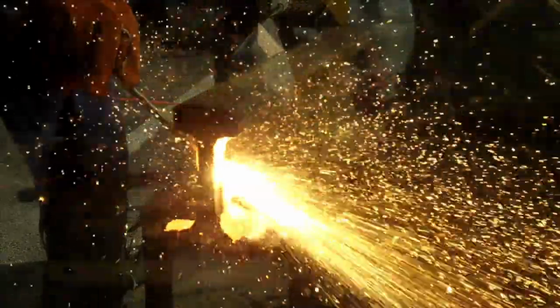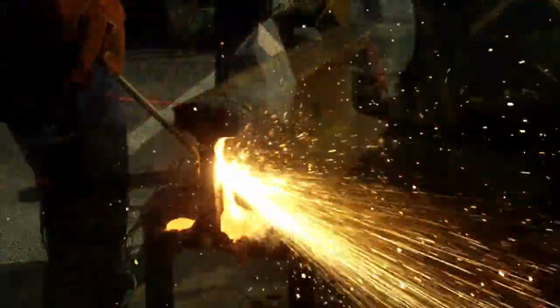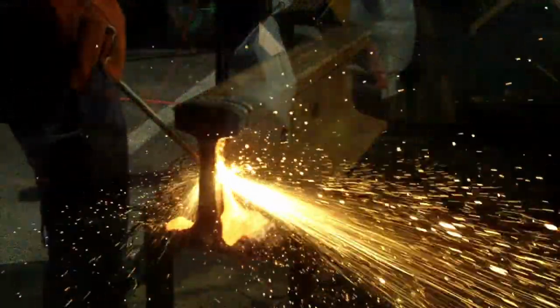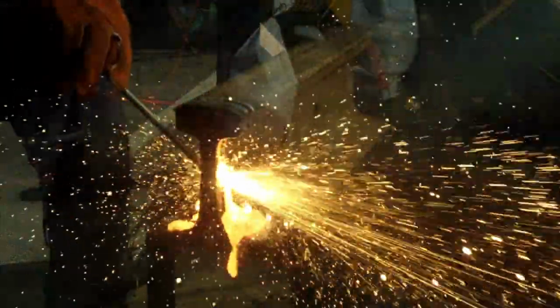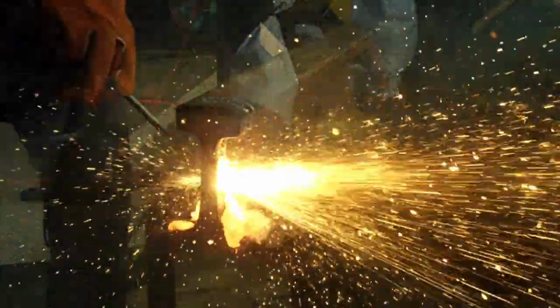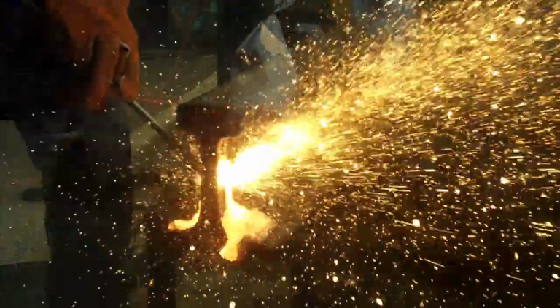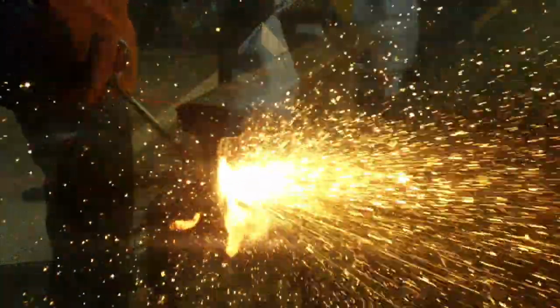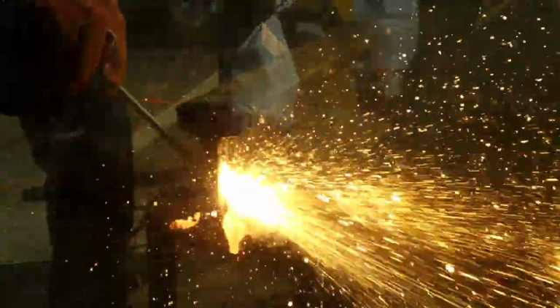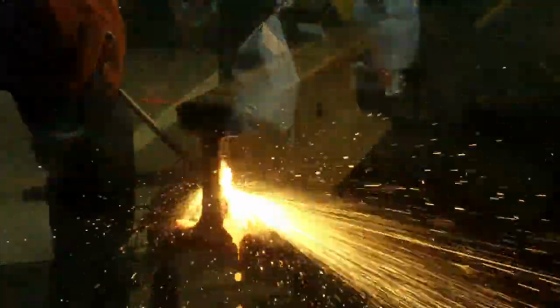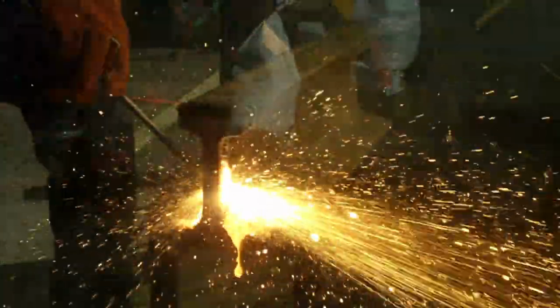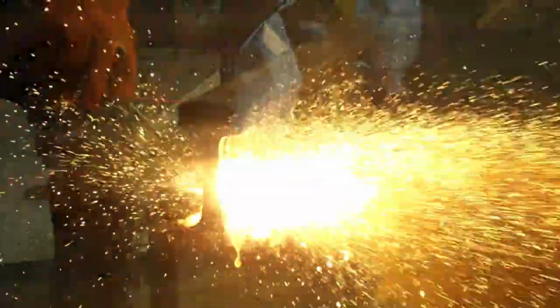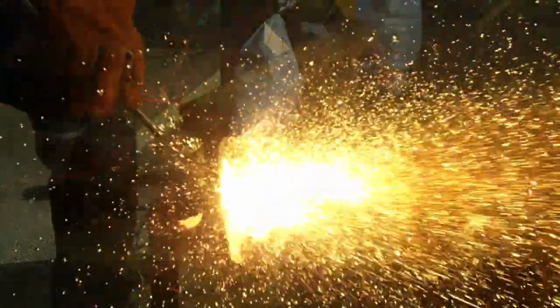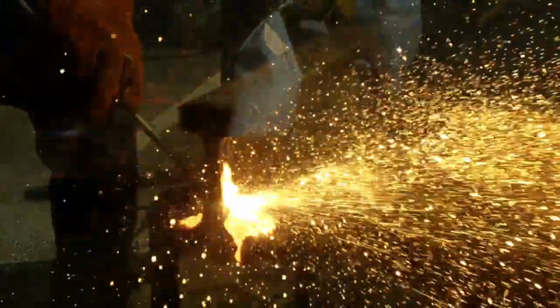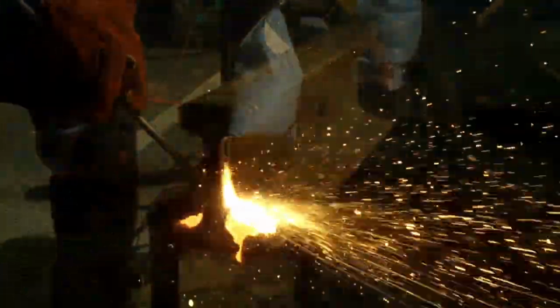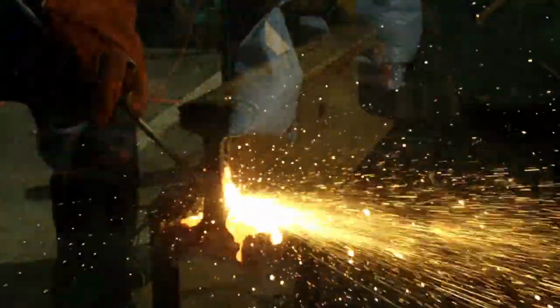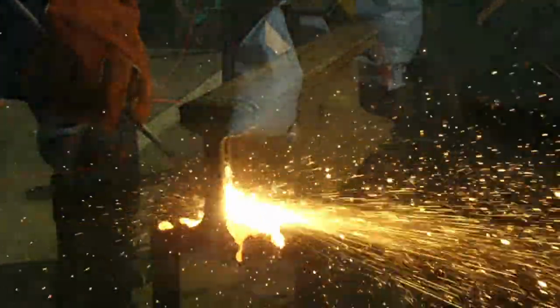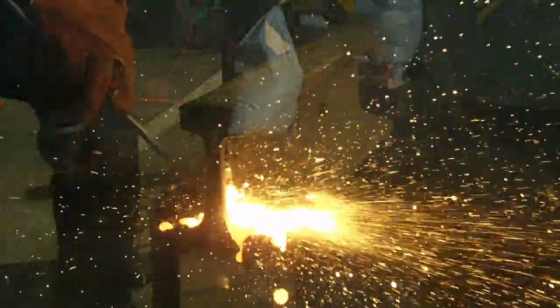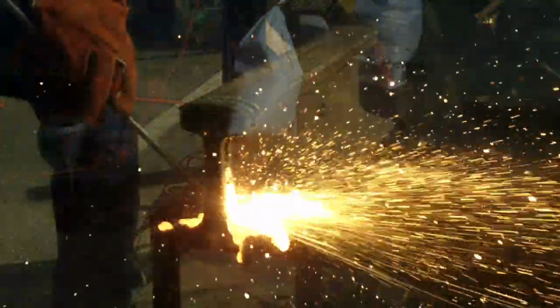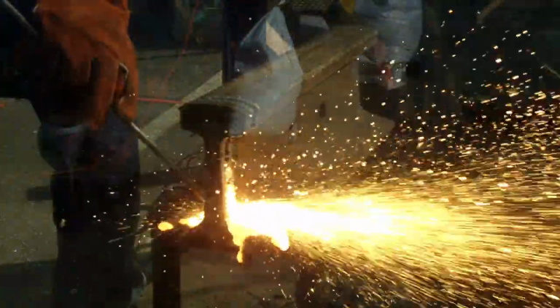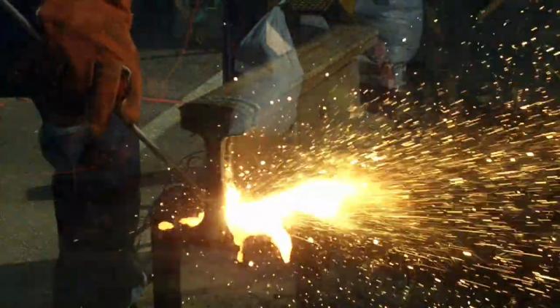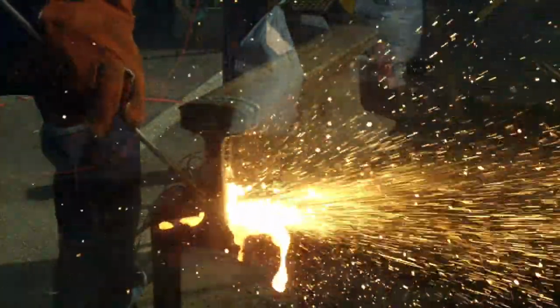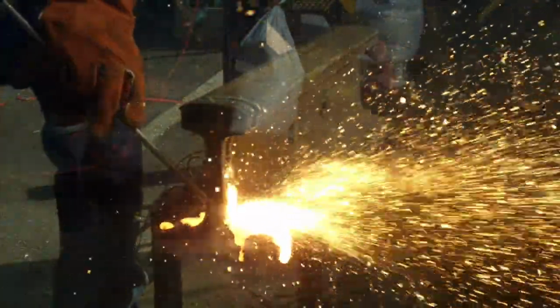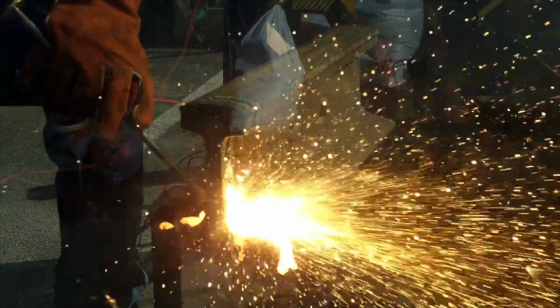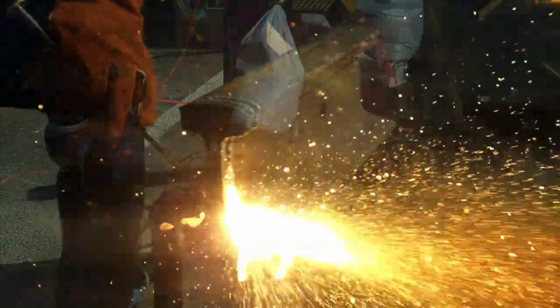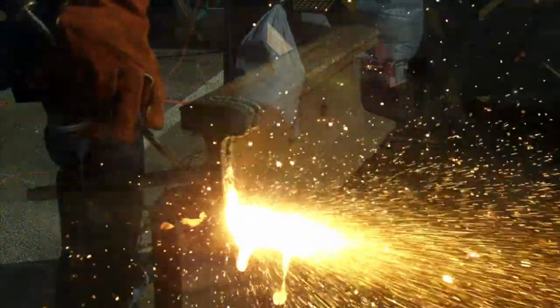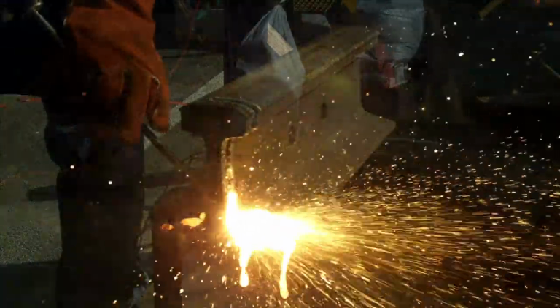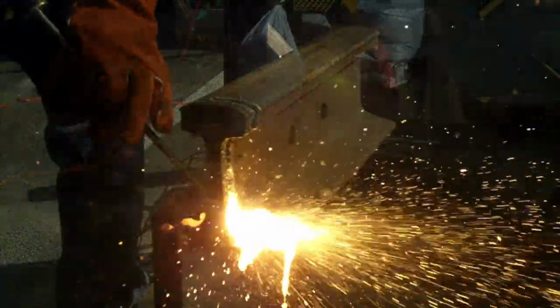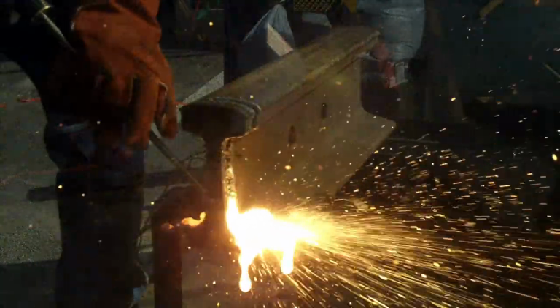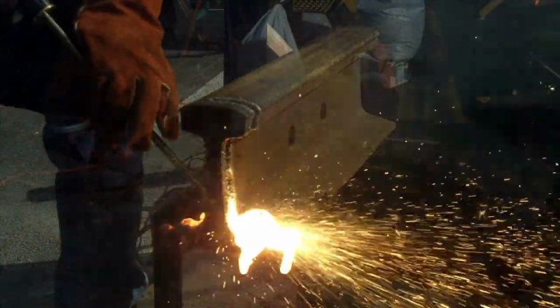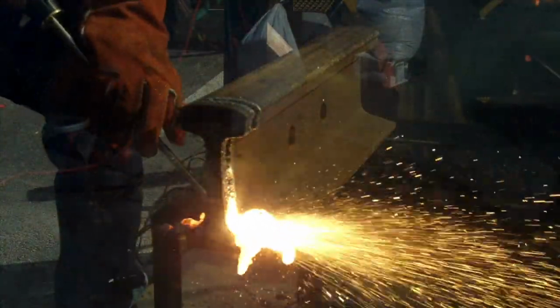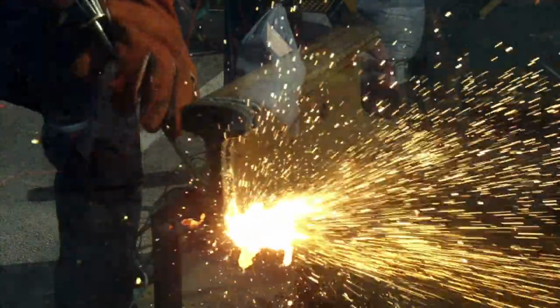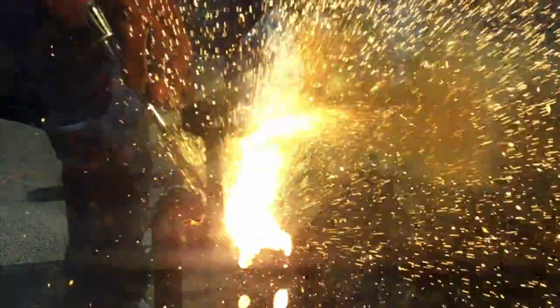We developed this process back in the mid-80s, and the rod design that we have will never be copied. We invest large capital into a machine that makes these rods specifically, and nobody else is going to invest that kind of money in the machine to make this kind of rod.